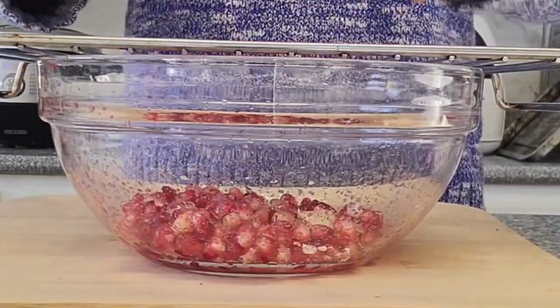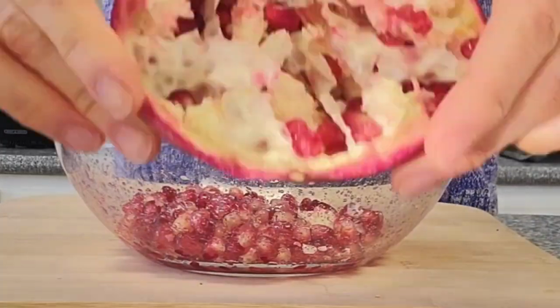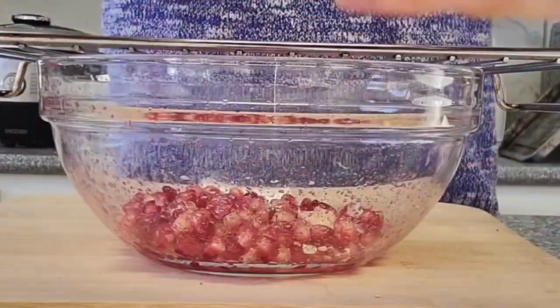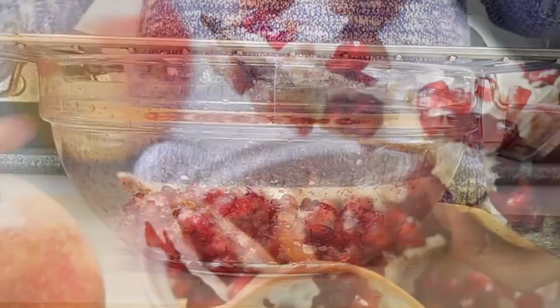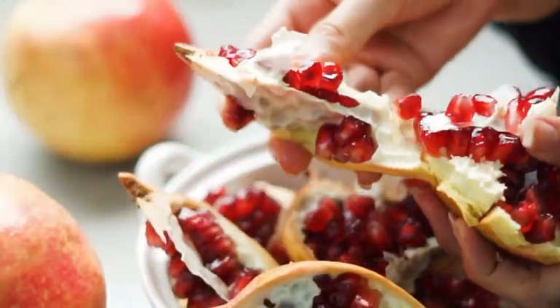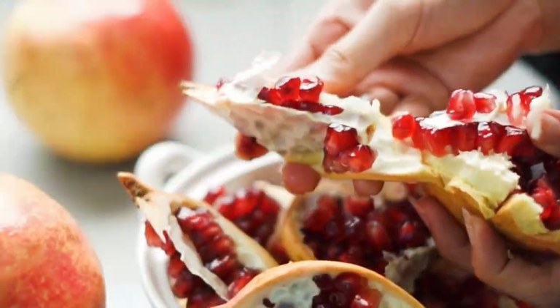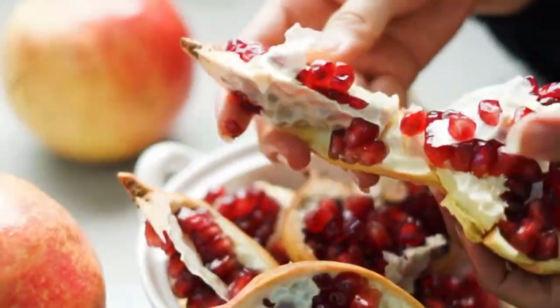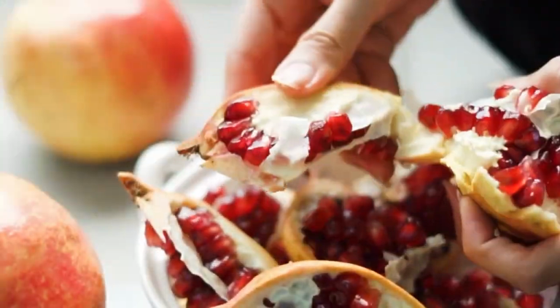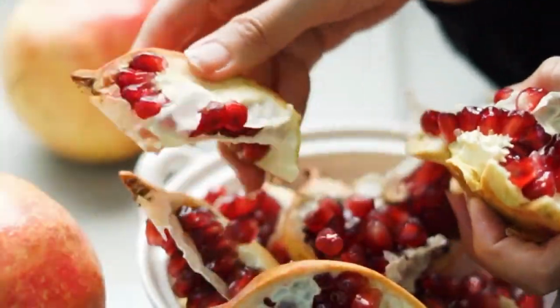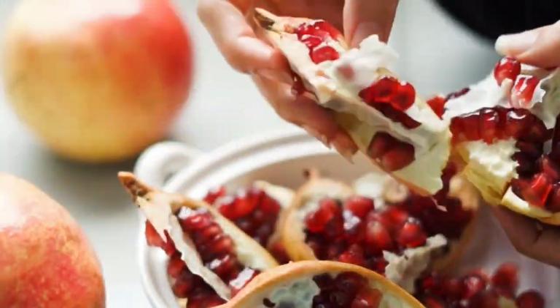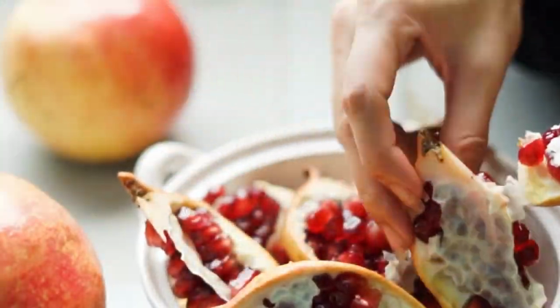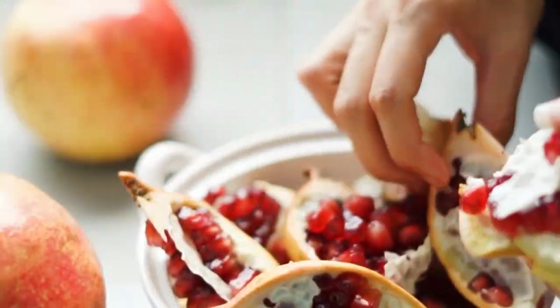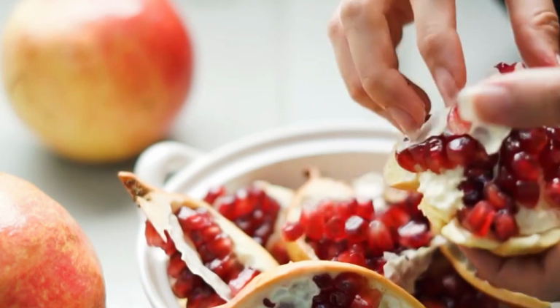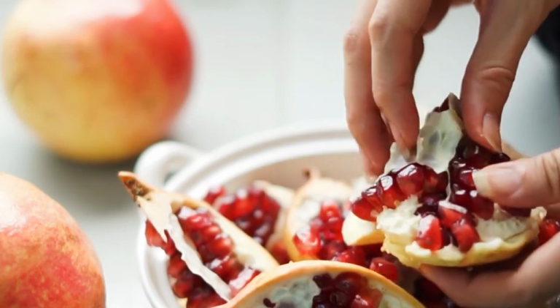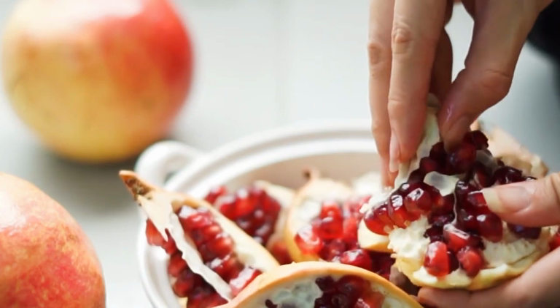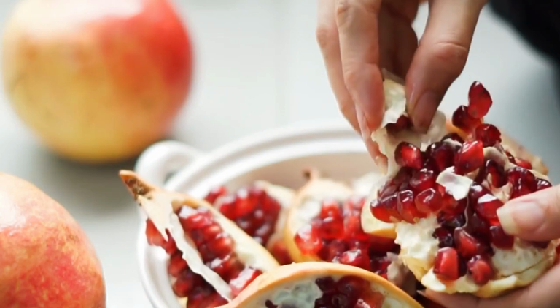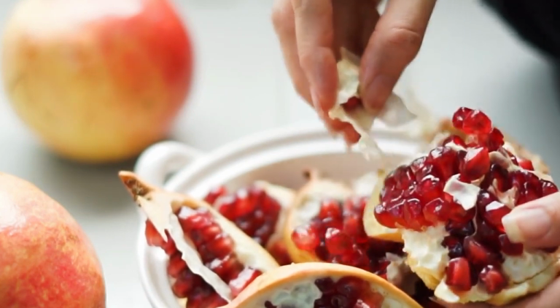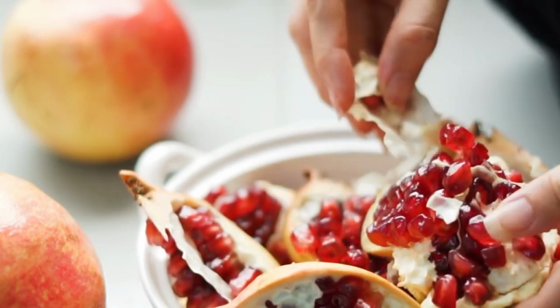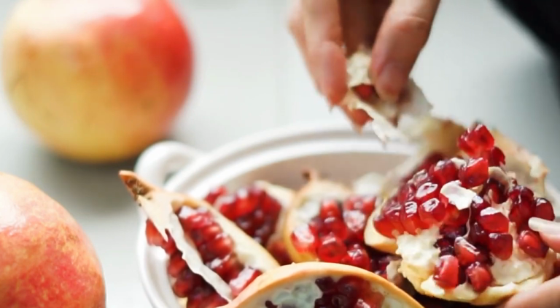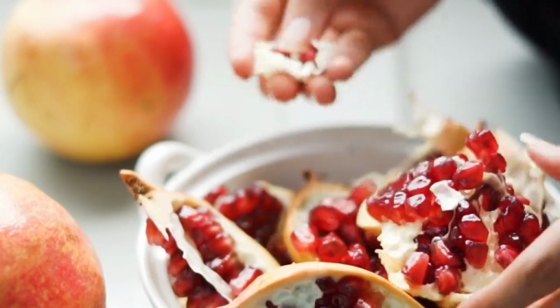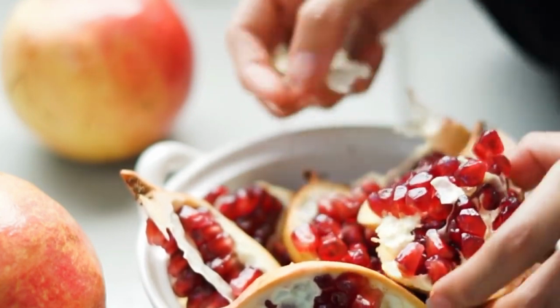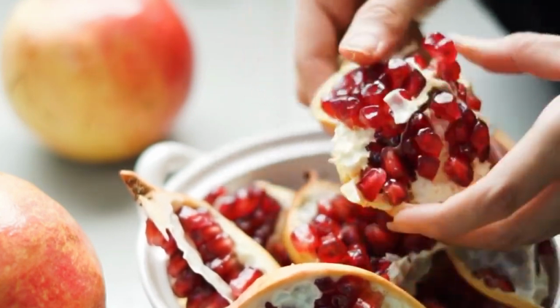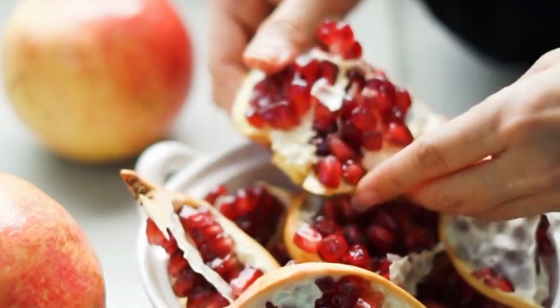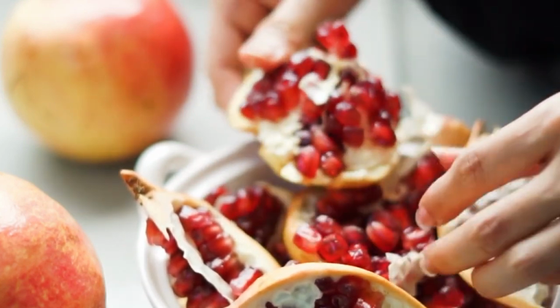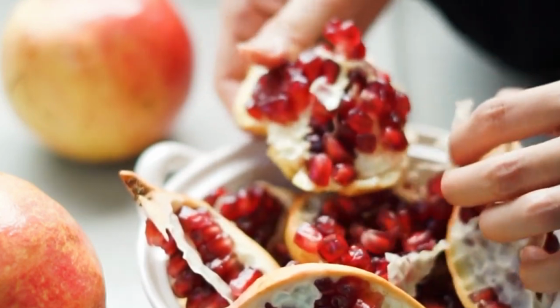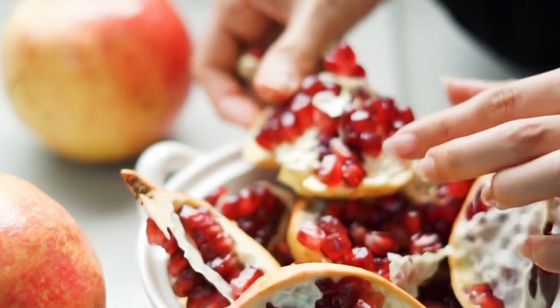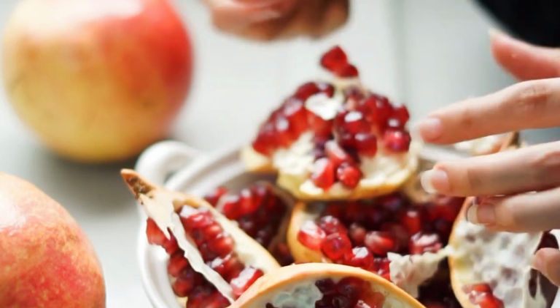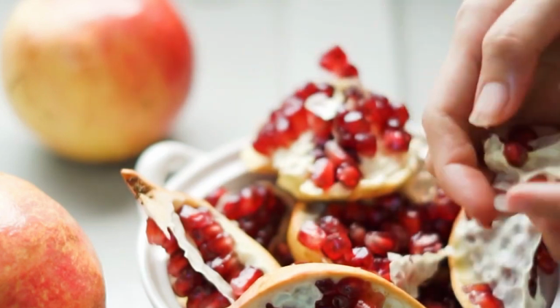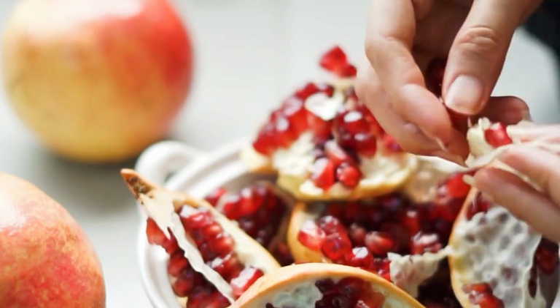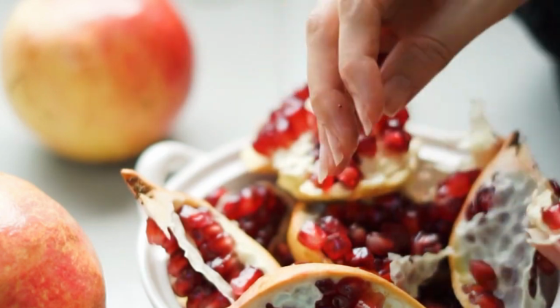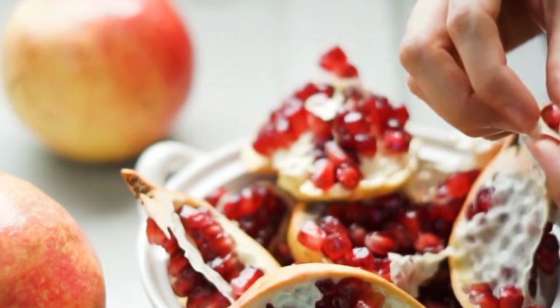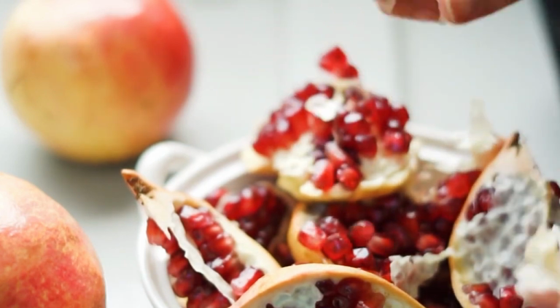The opening method remains the same as the first one. However, you can use your fingers to gently push the seeds out without applying too much pressure. The seeds should come off quite easily. Remove any leftover white pith.